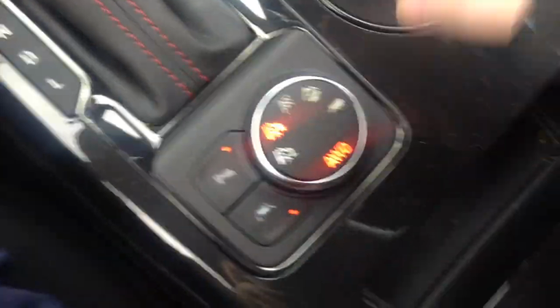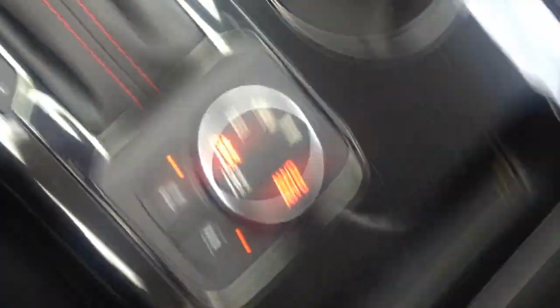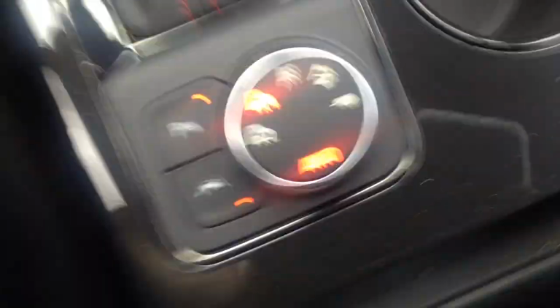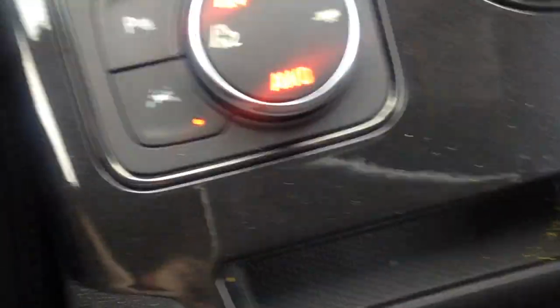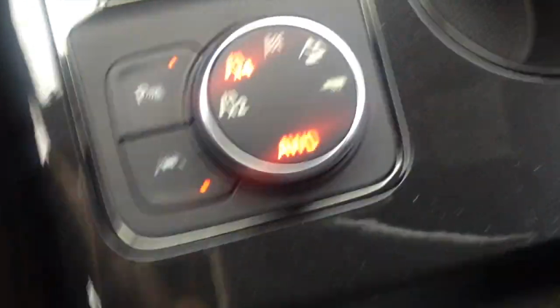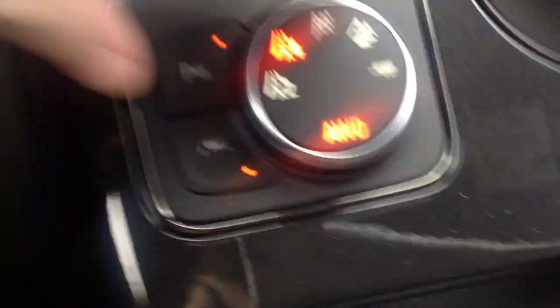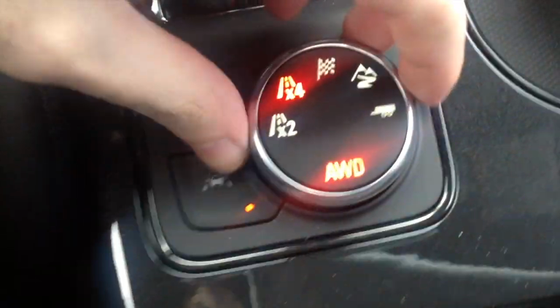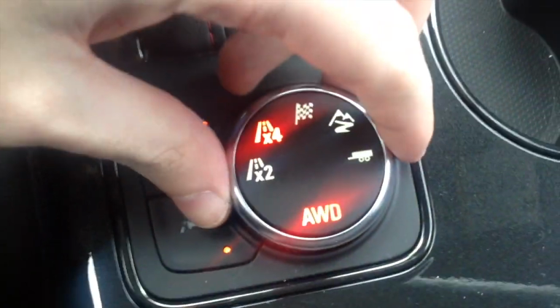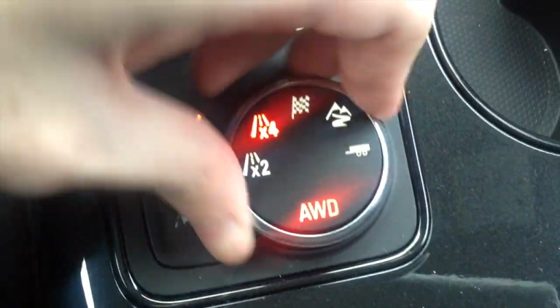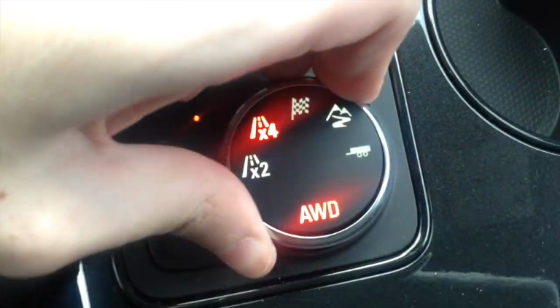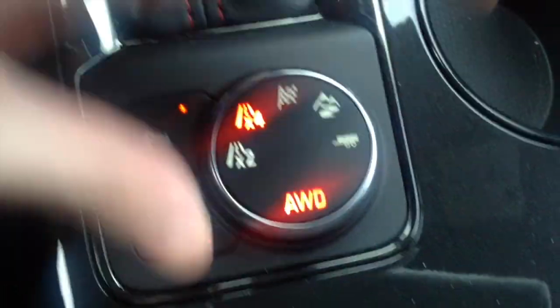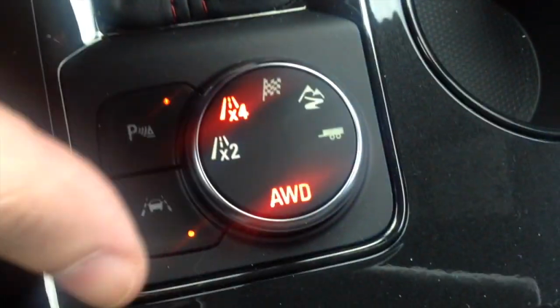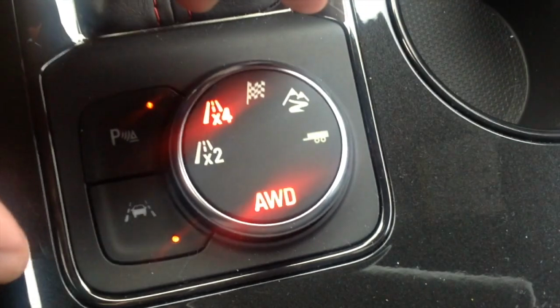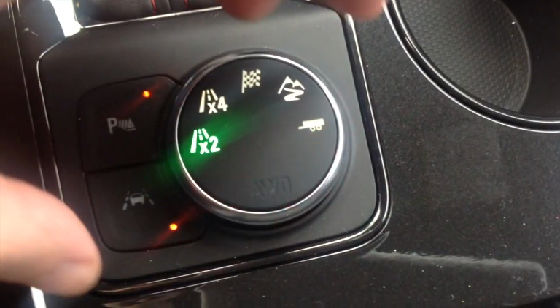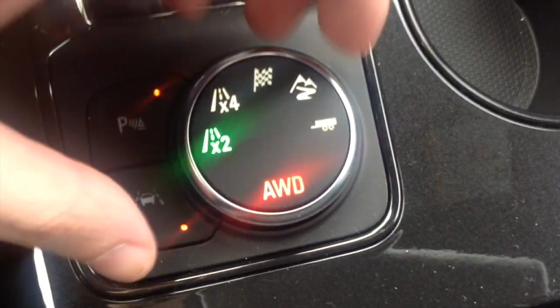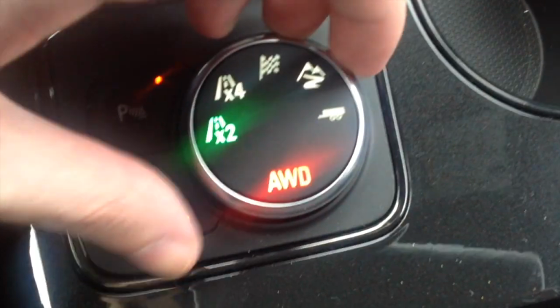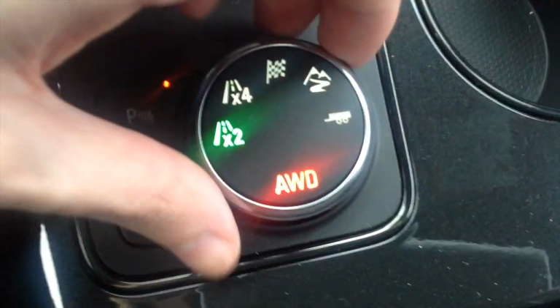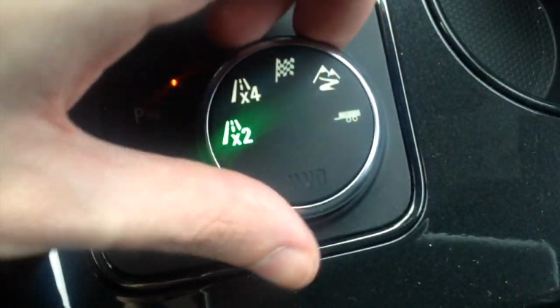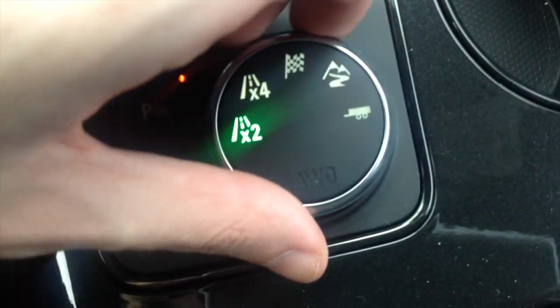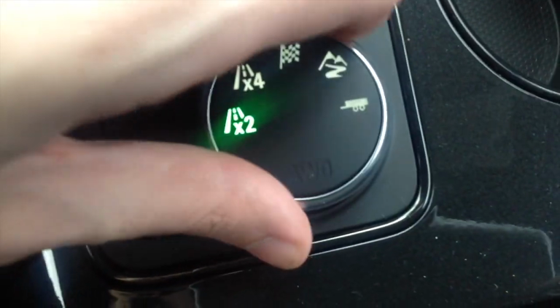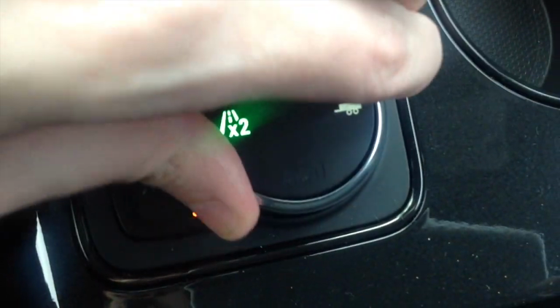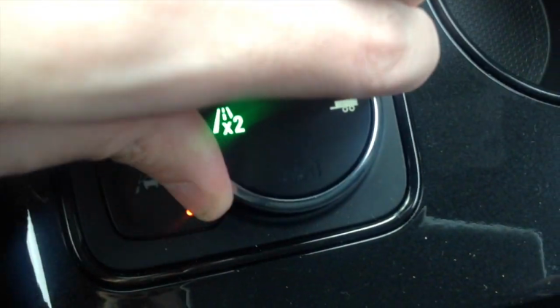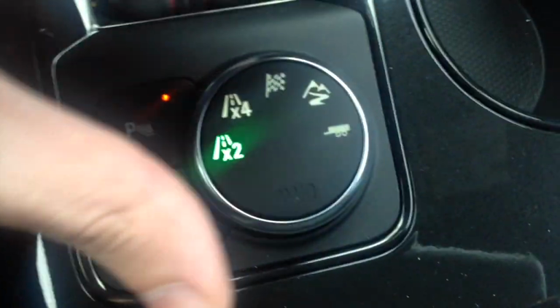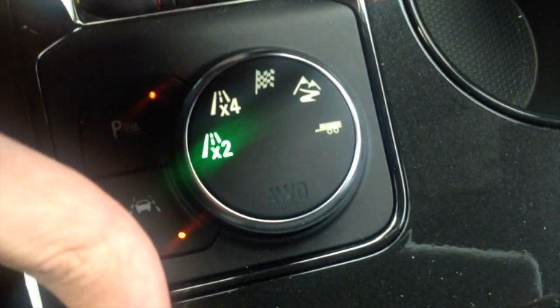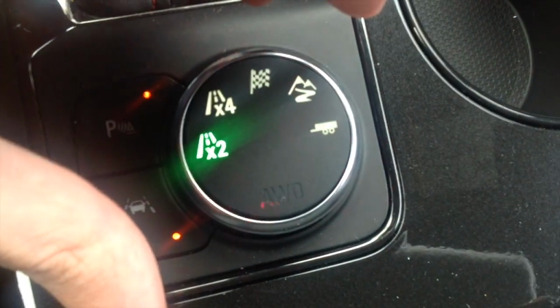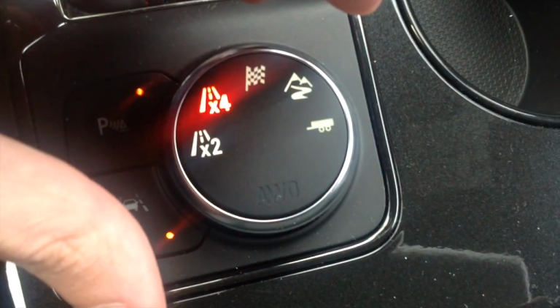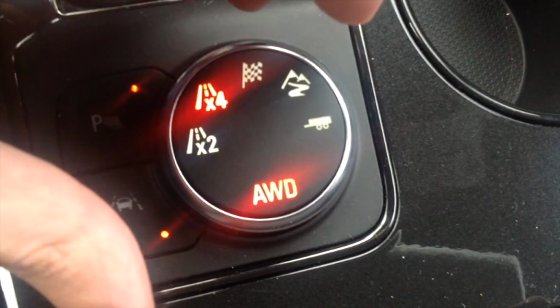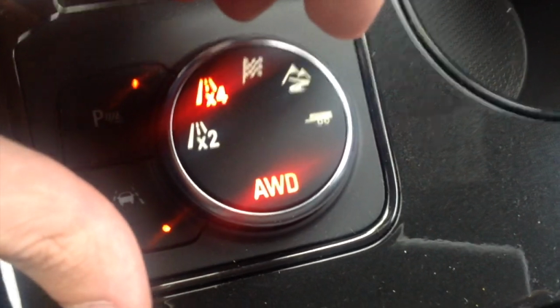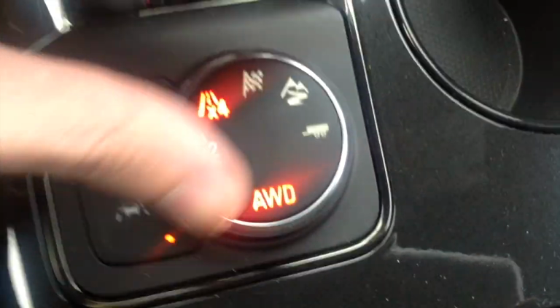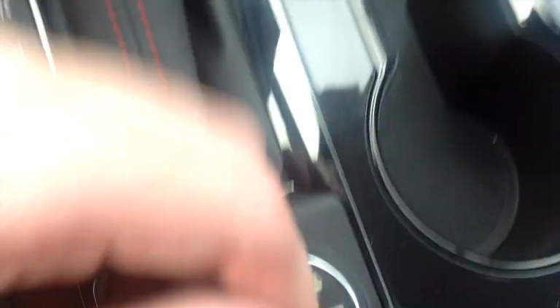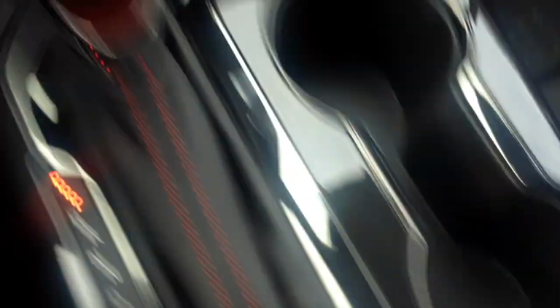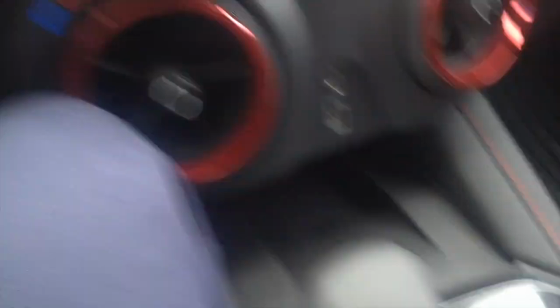As you can see, it's in all wheel drive right now. Two wheel drive, all wheel drive. It's really nice.